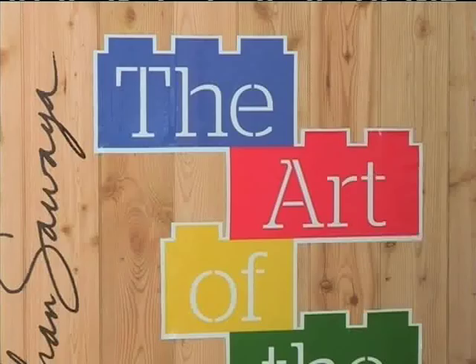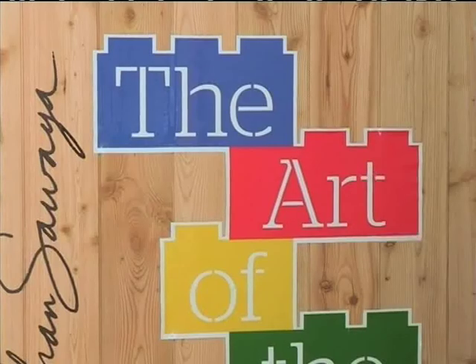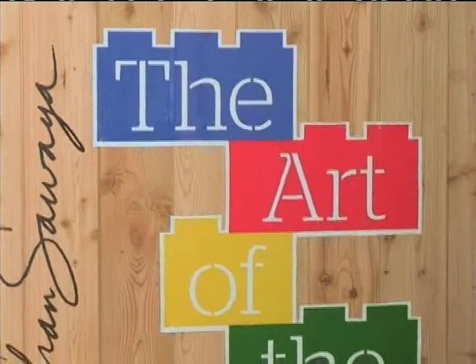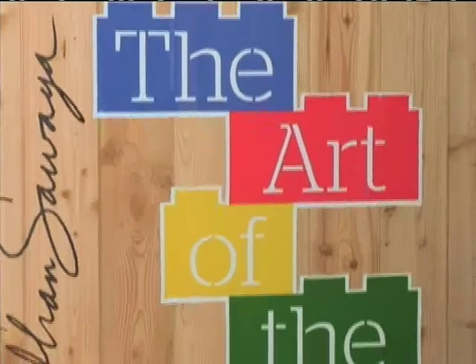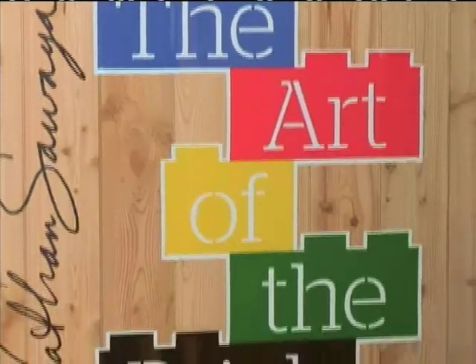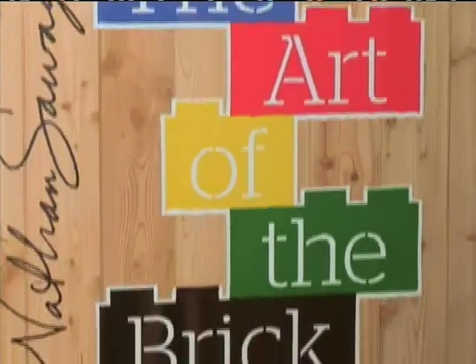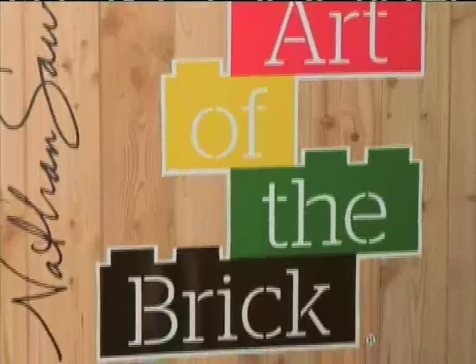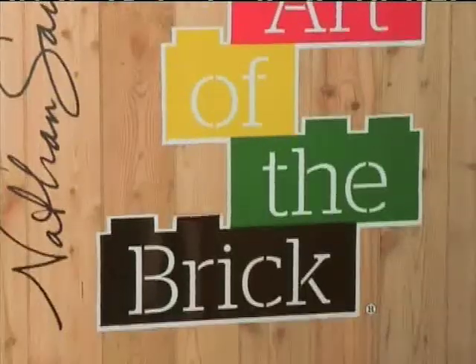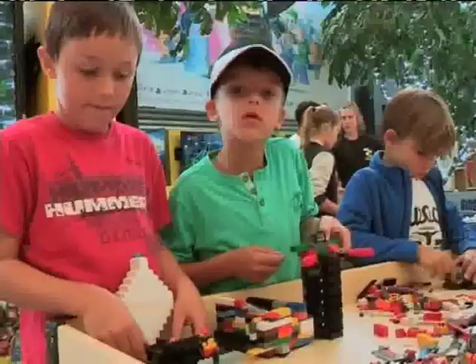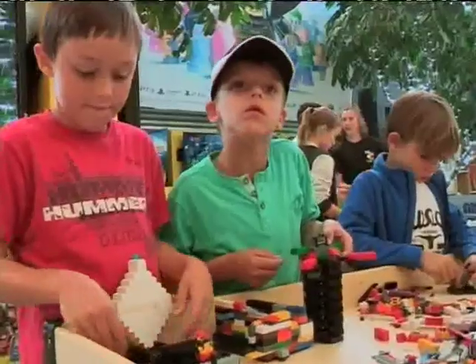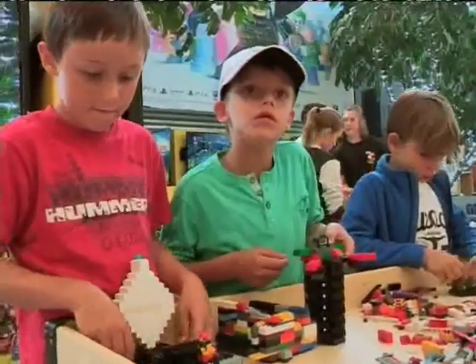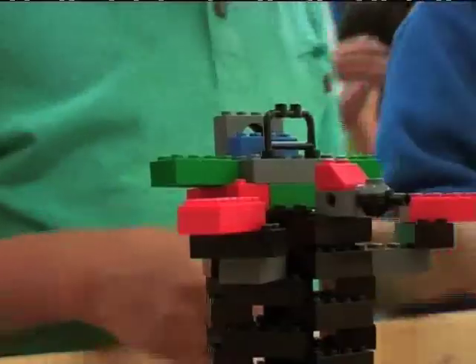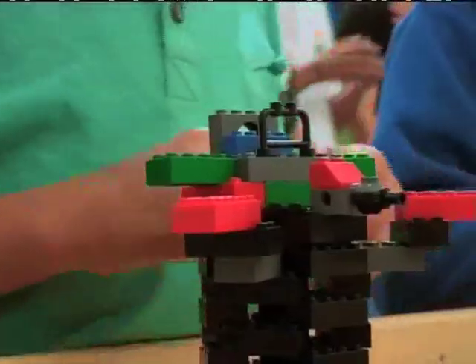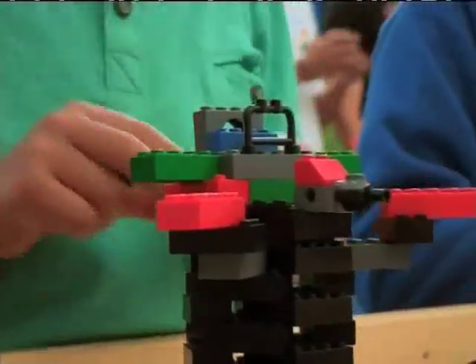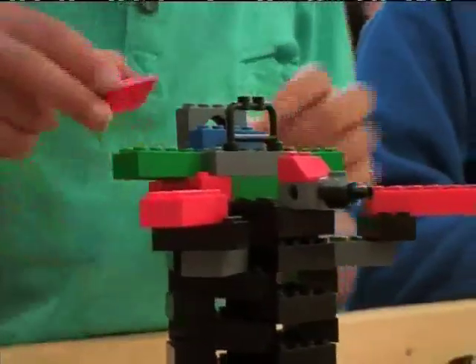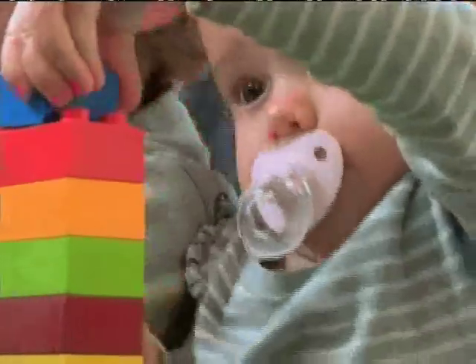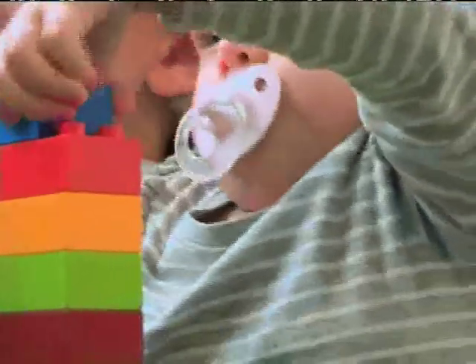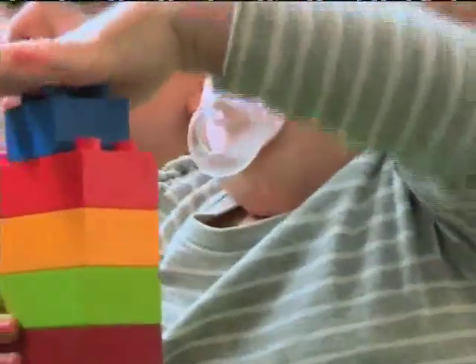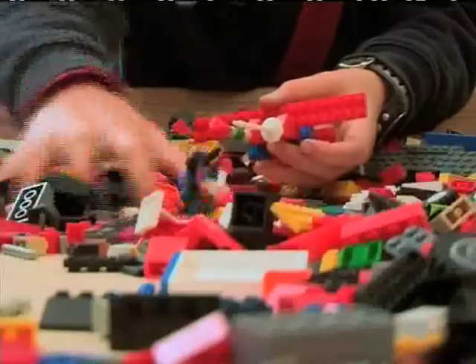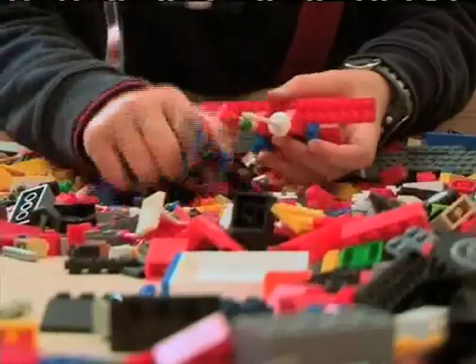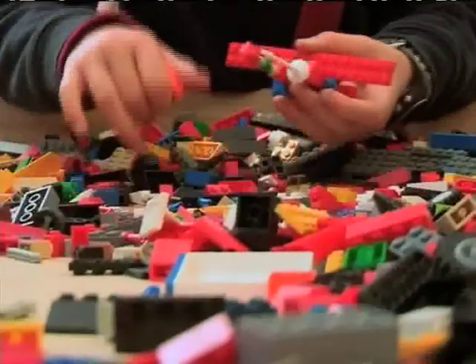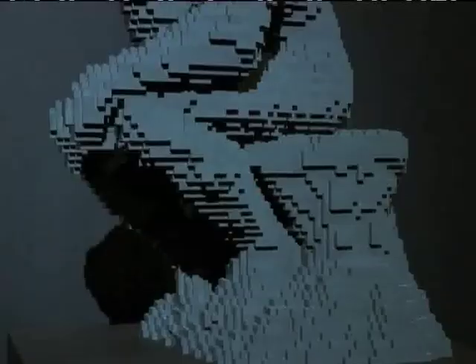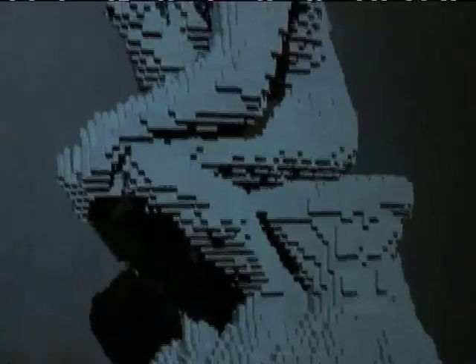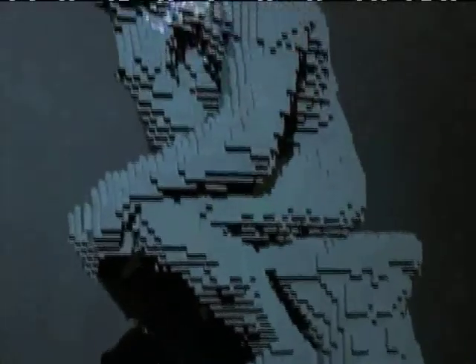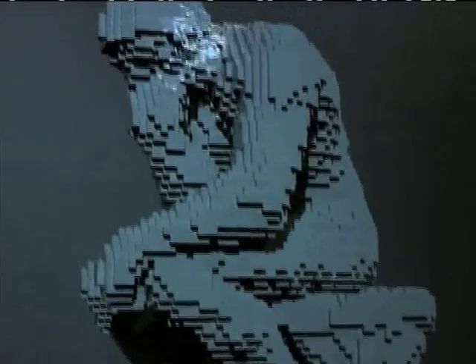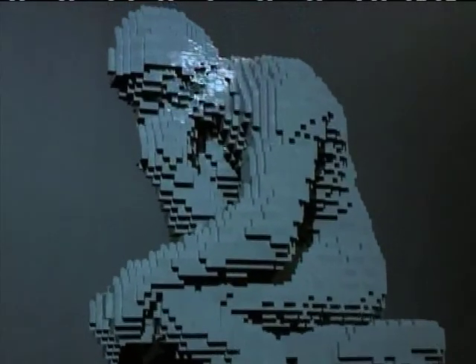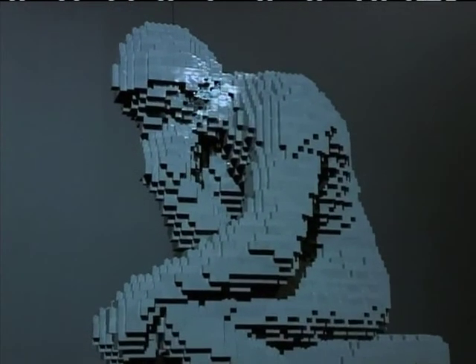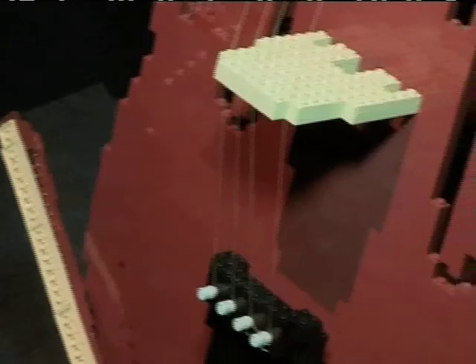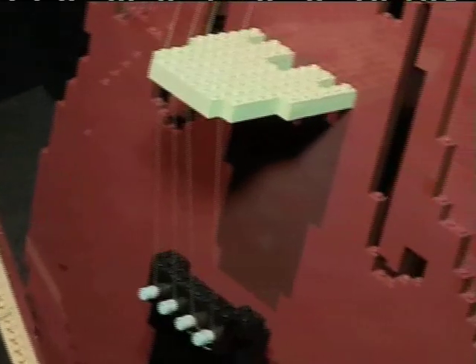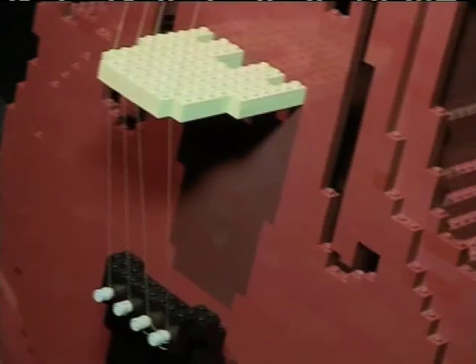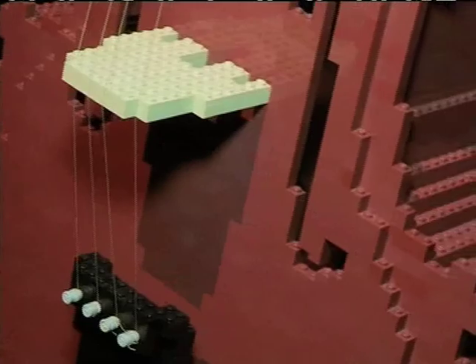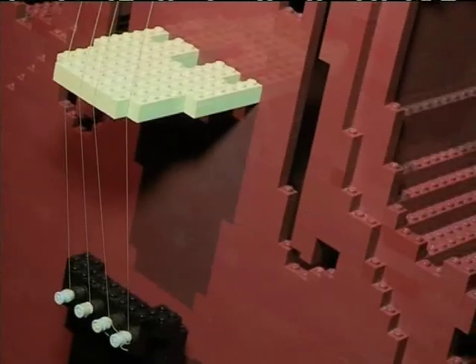The Art of the Brick has been voted one of the top 10 must-see exhibitions by CNN and features the mind-blowing talent of creator Nathan Sawyer, who gave up a career in law to play with LEGO full-time and create large-scale figures and portraits.